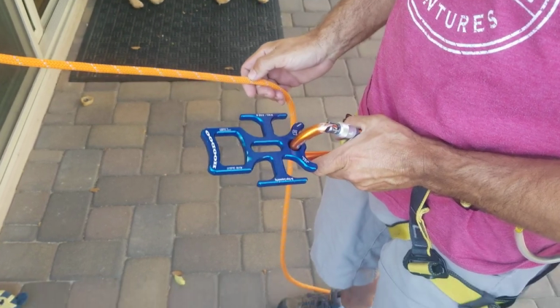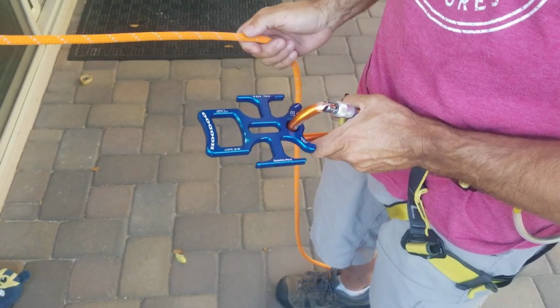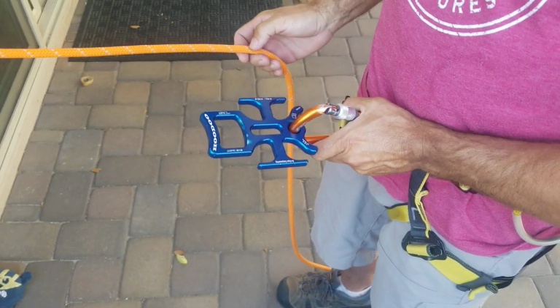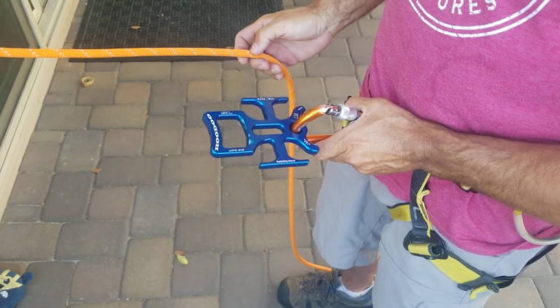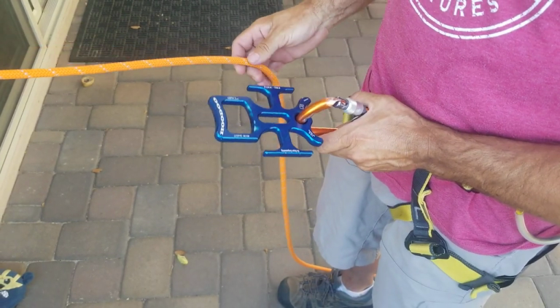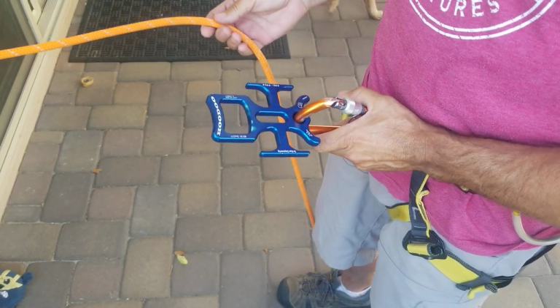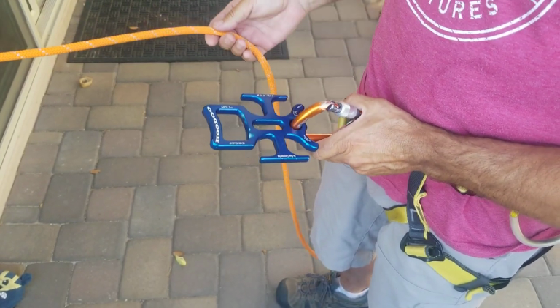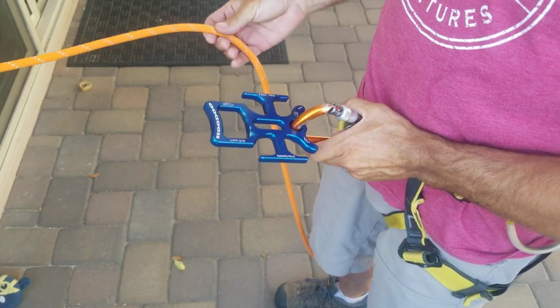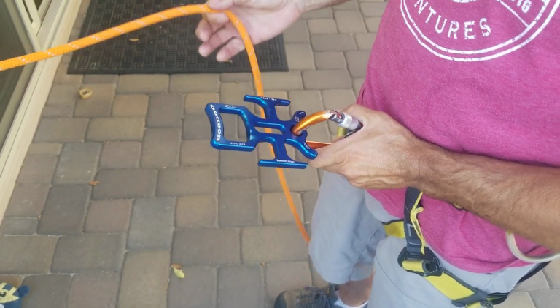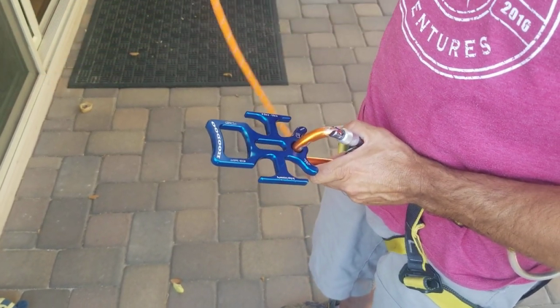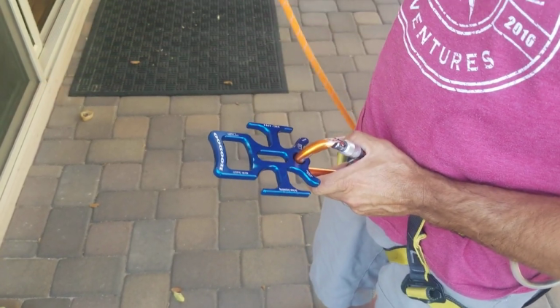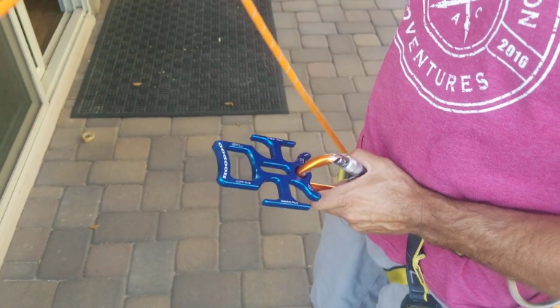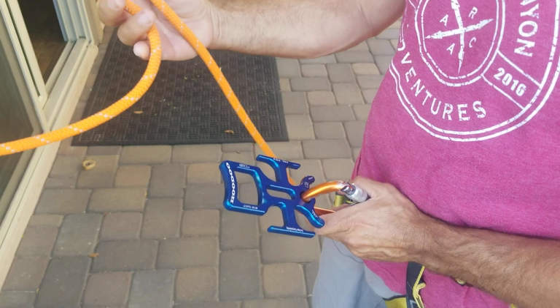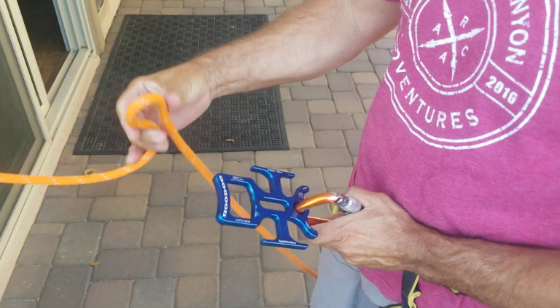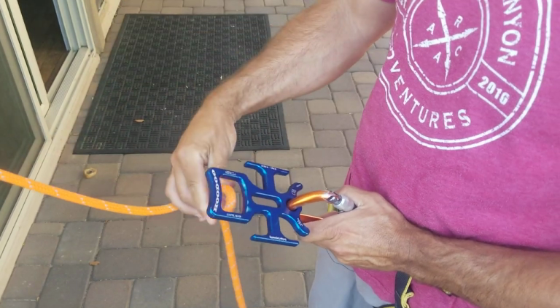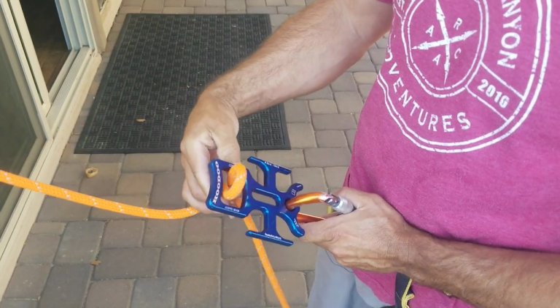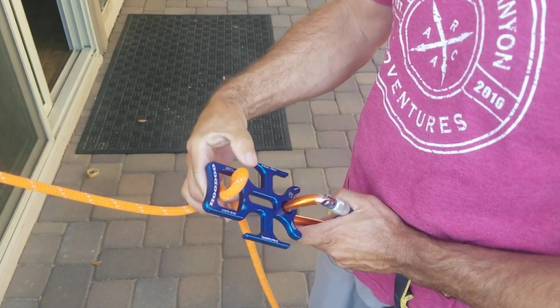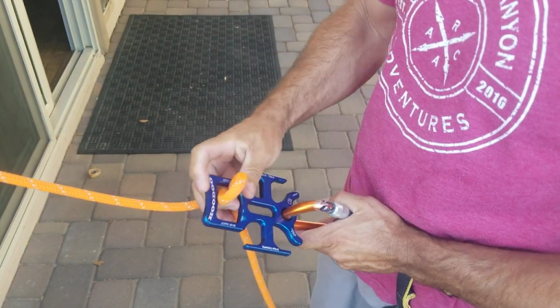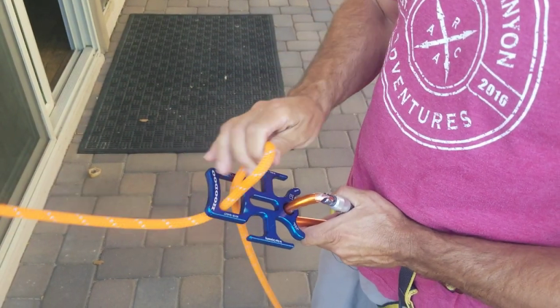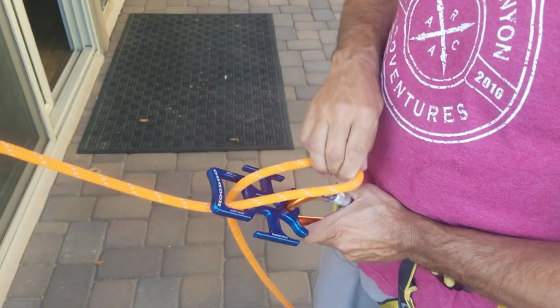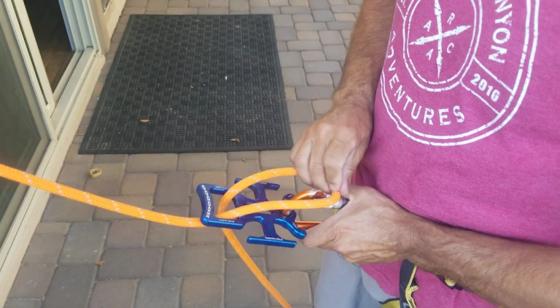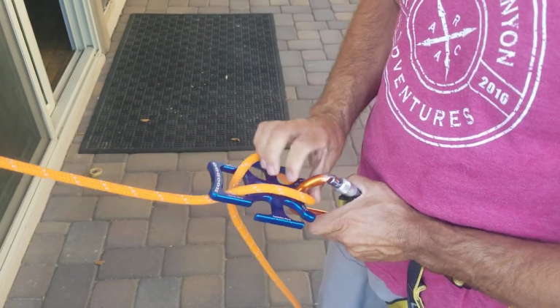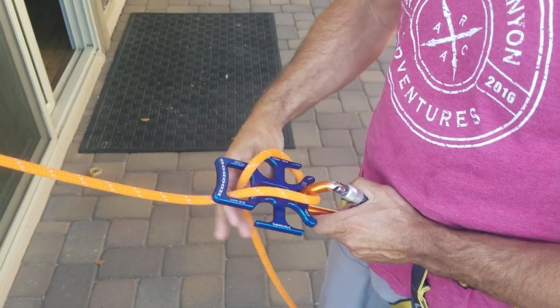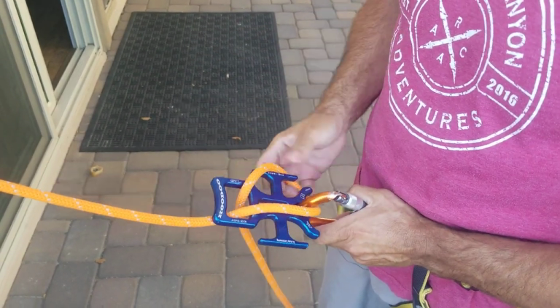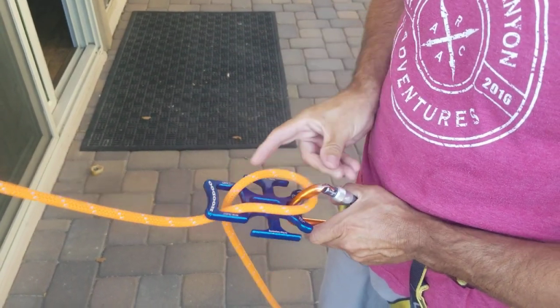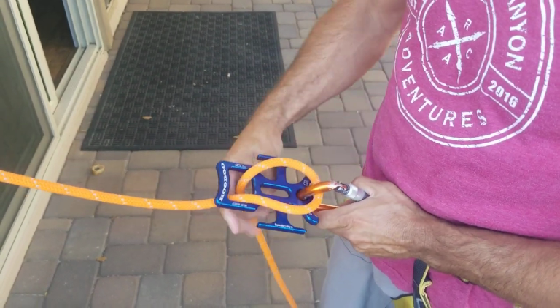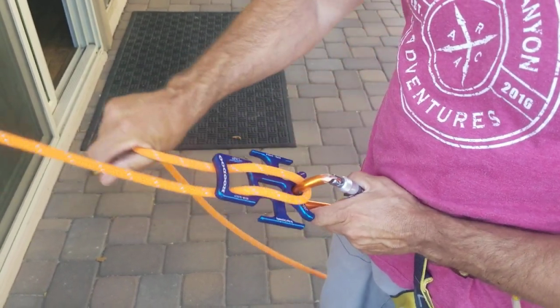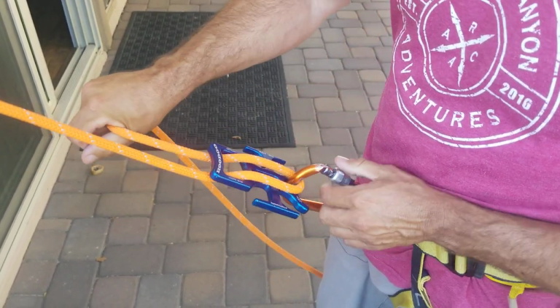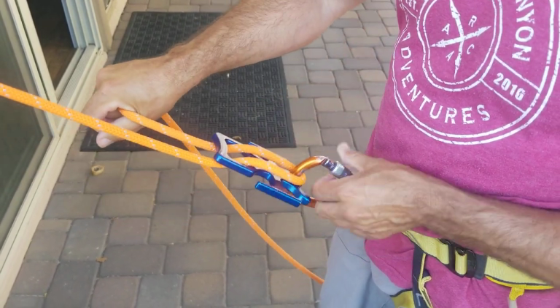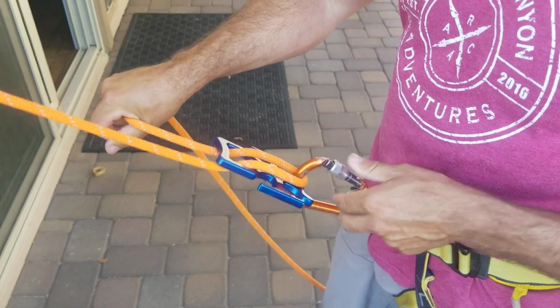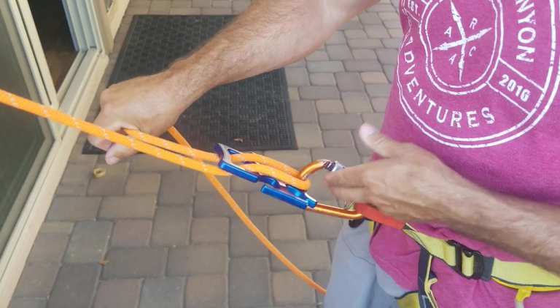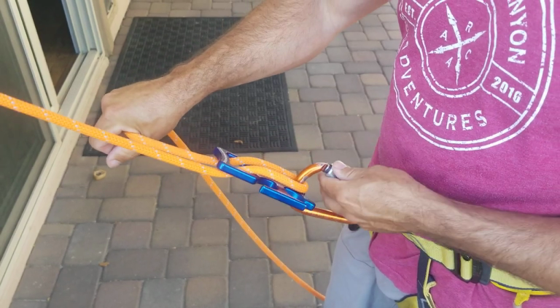Getting on rope is fairly simple. We're going to take a bite of rope and pass it through the head of the Hoodoo, and that's going to clip into our carabiner. Go ahead and lock that down.